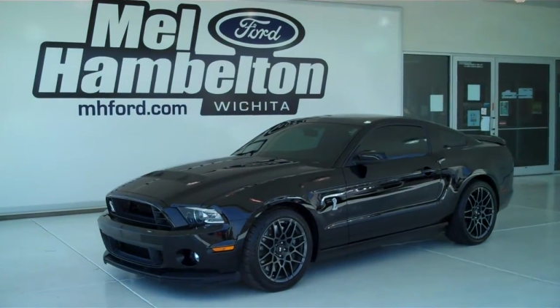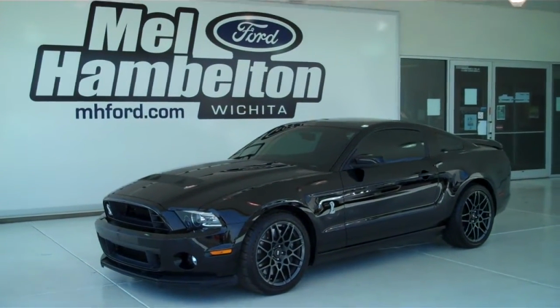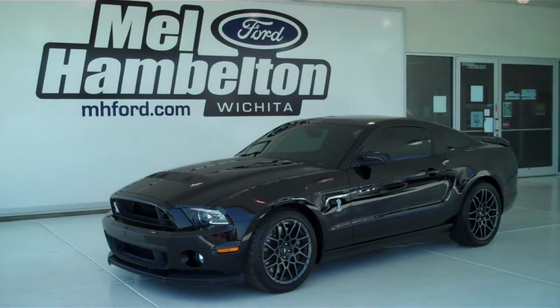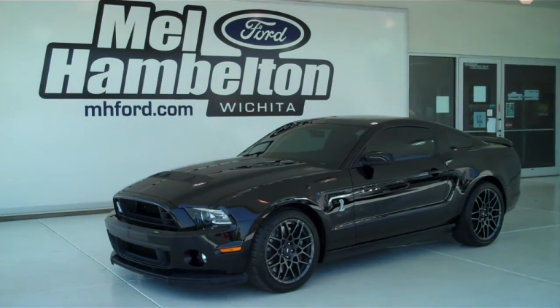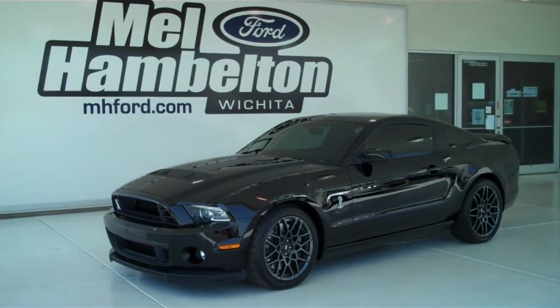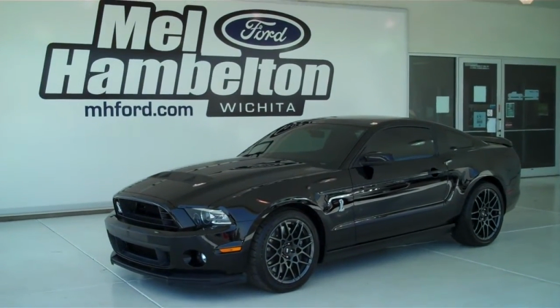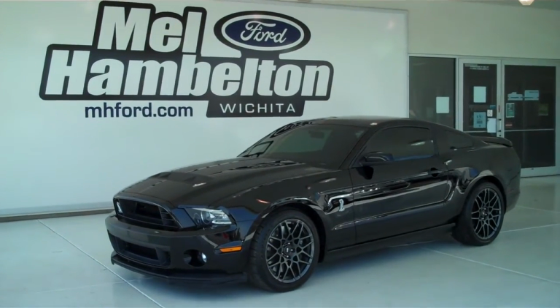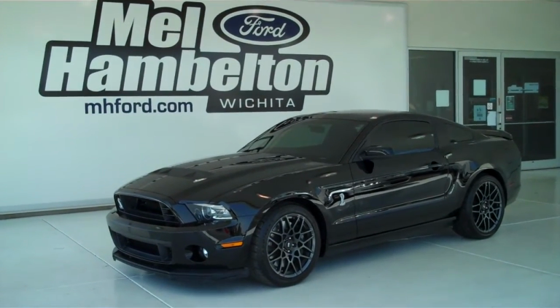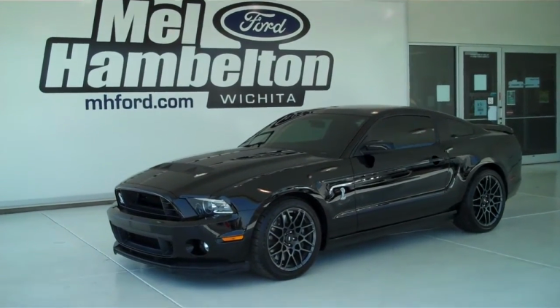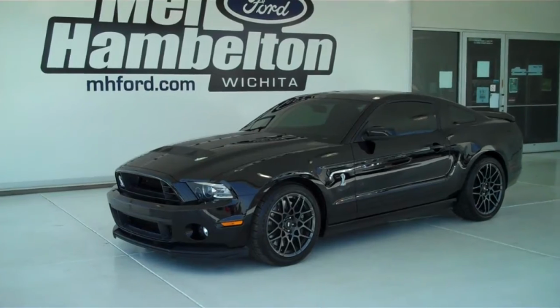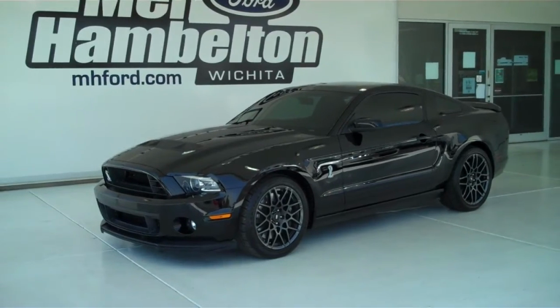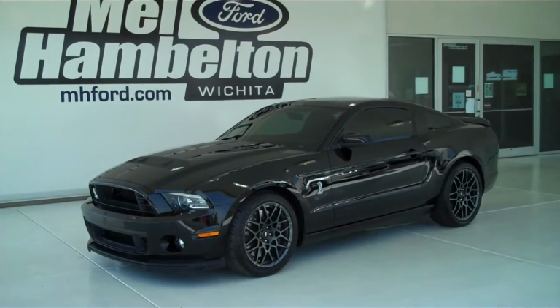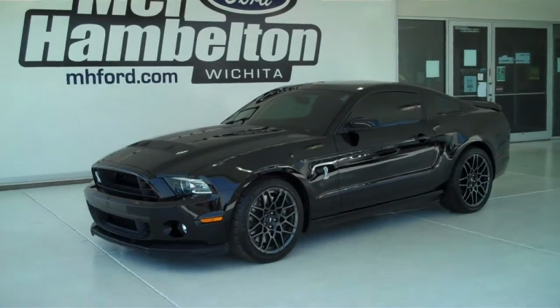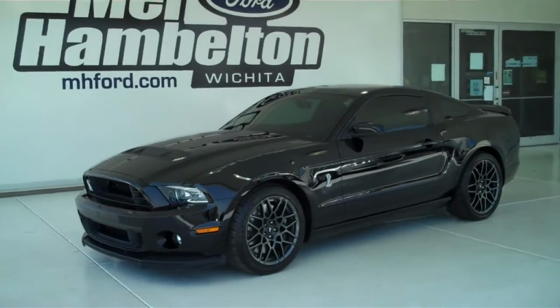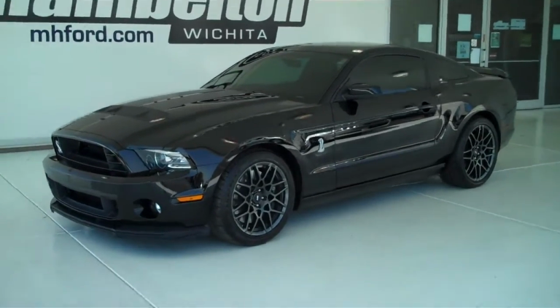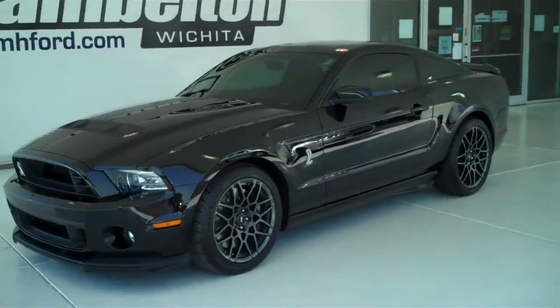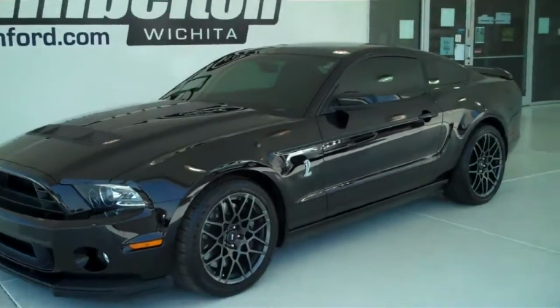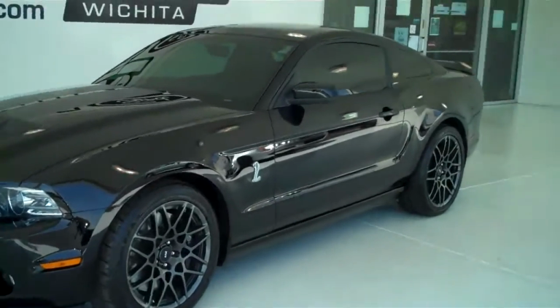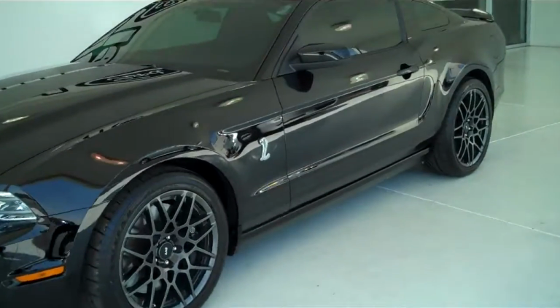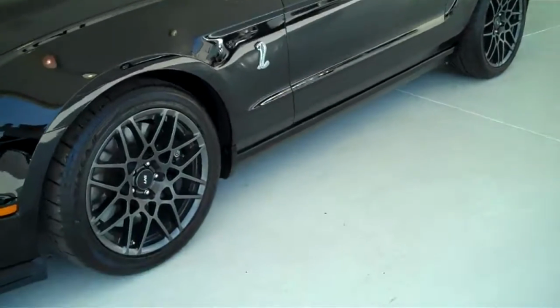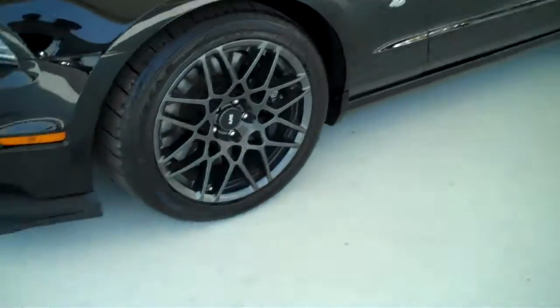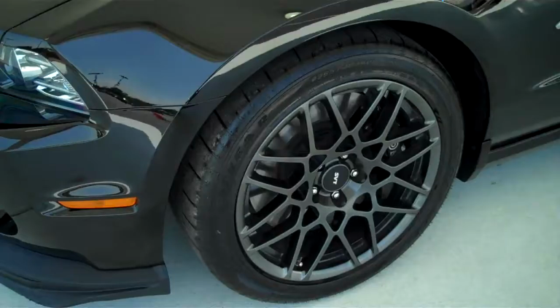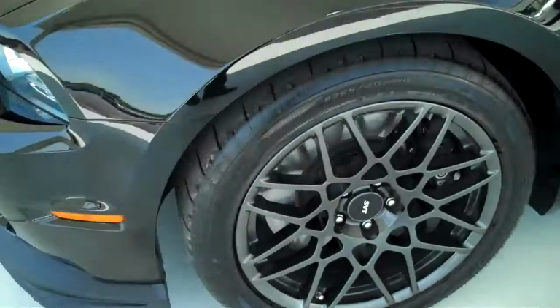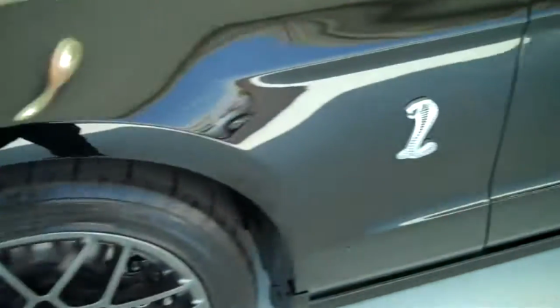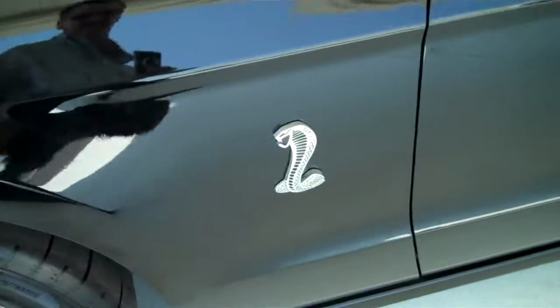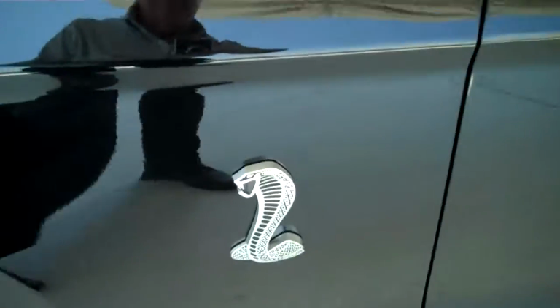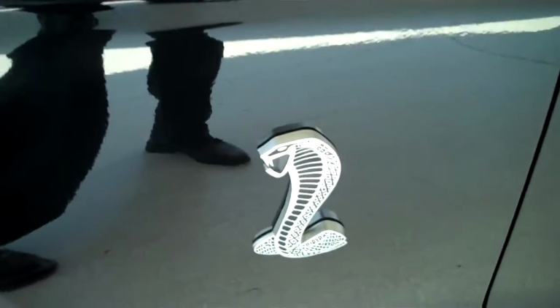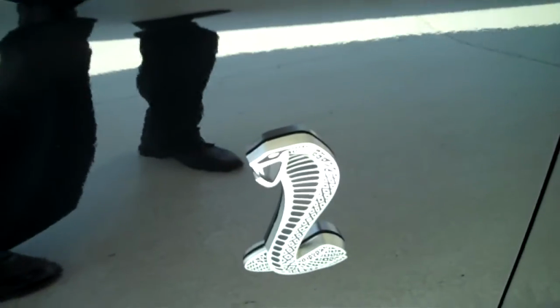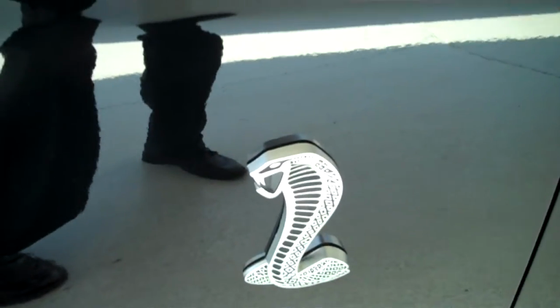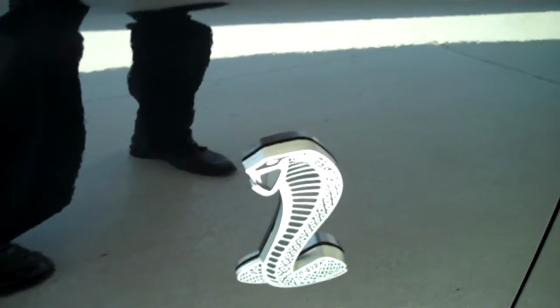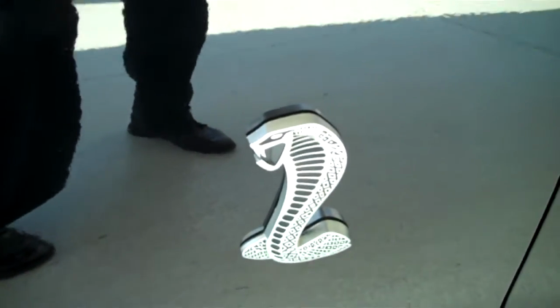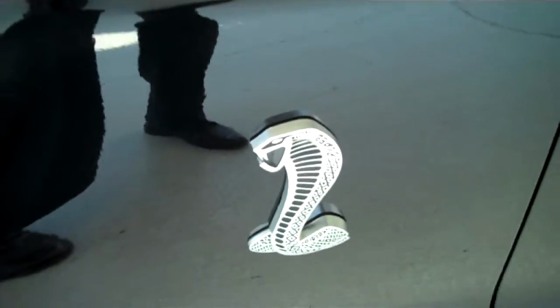121-892A is a pre-owned 2012 Ford GT500. It is black in color. It has the factory wheels. It has the Cobra engine.